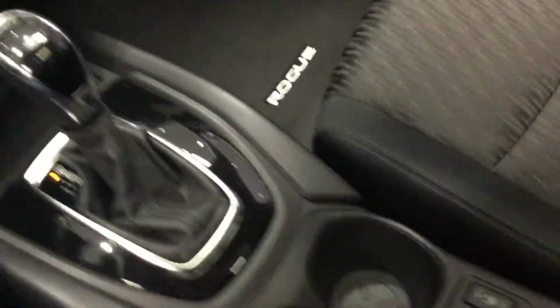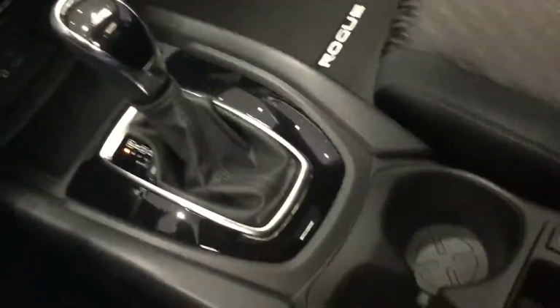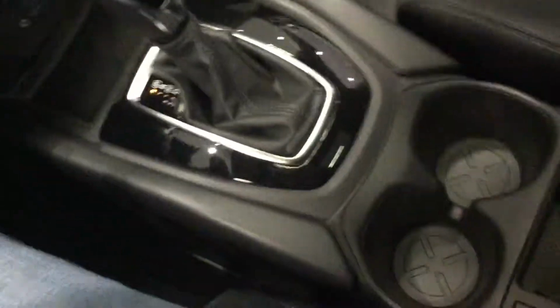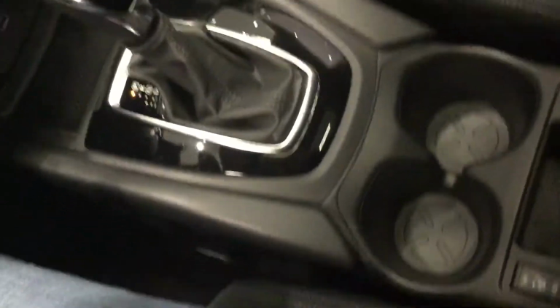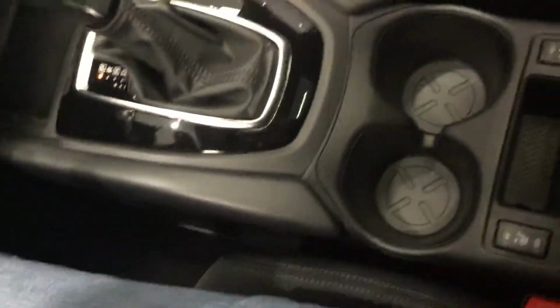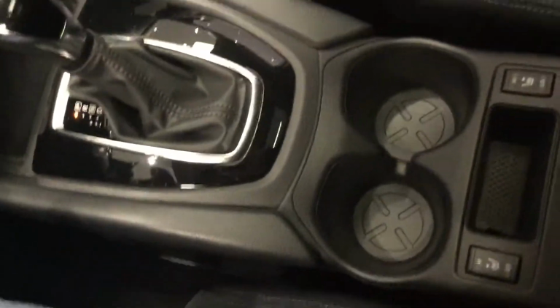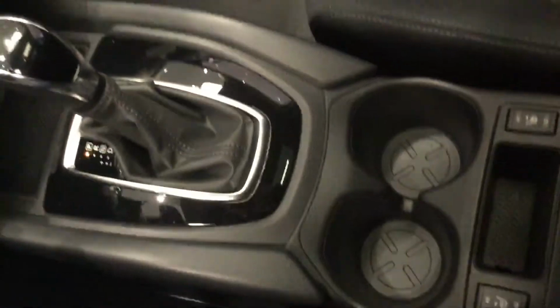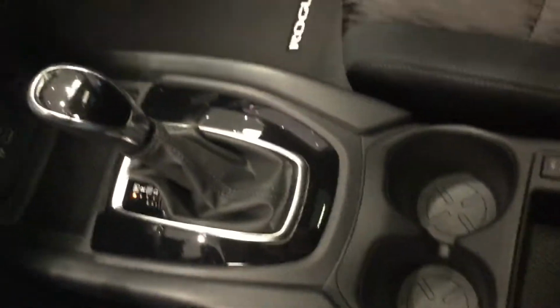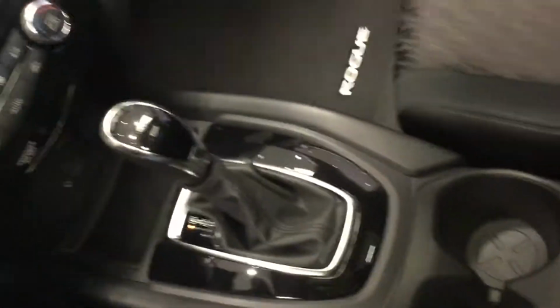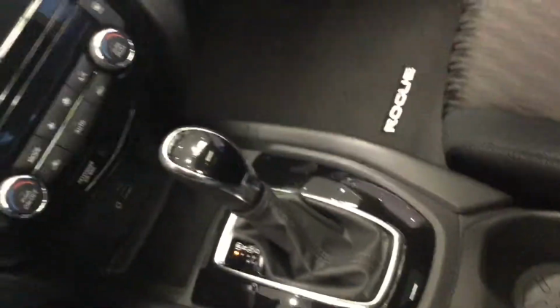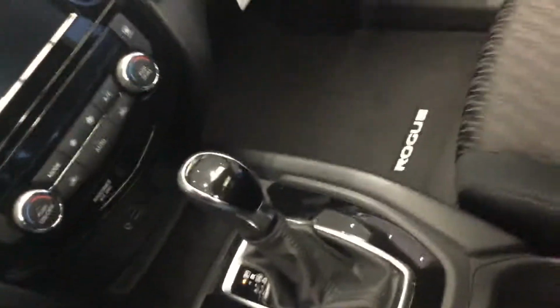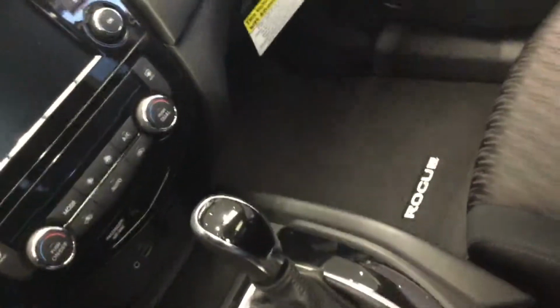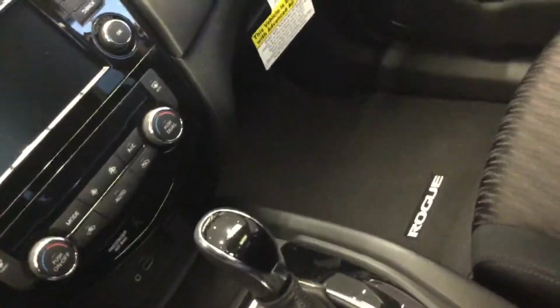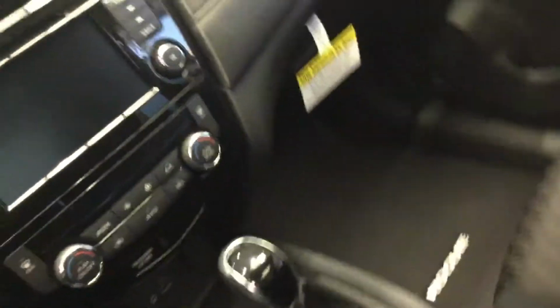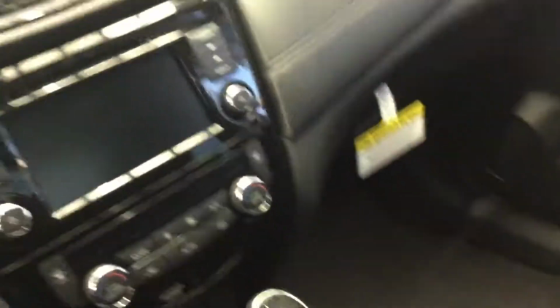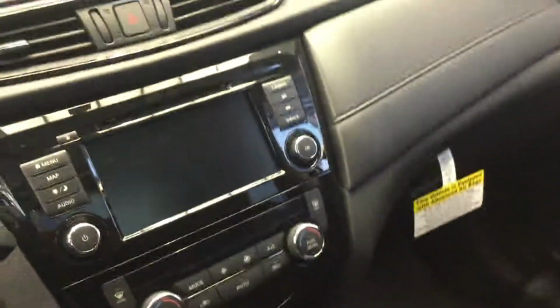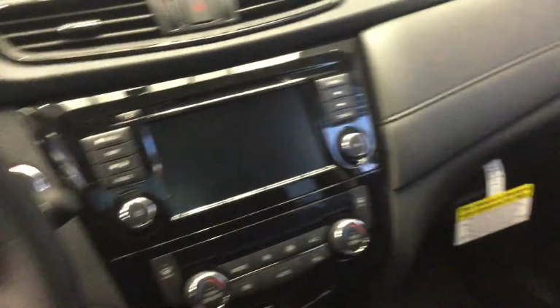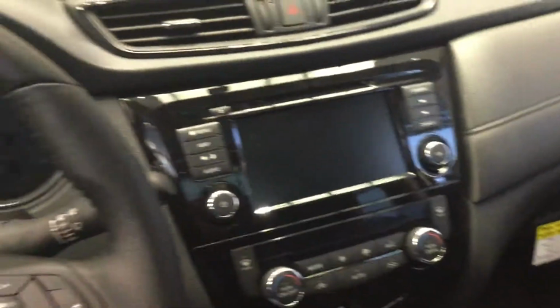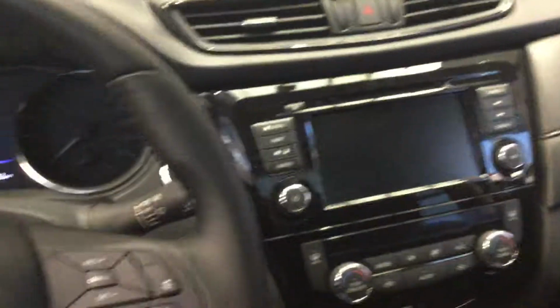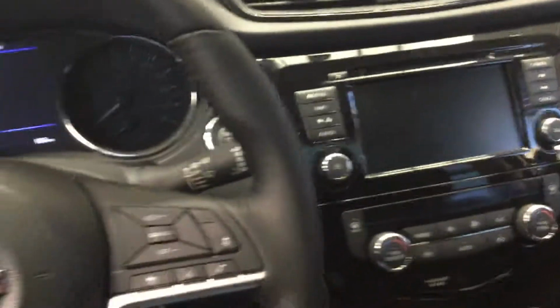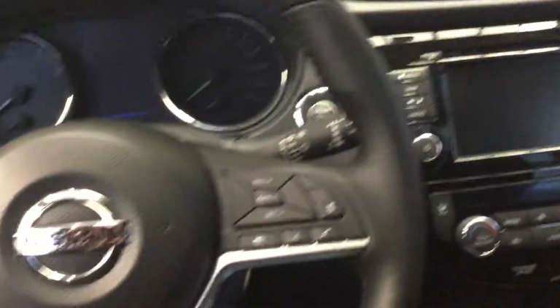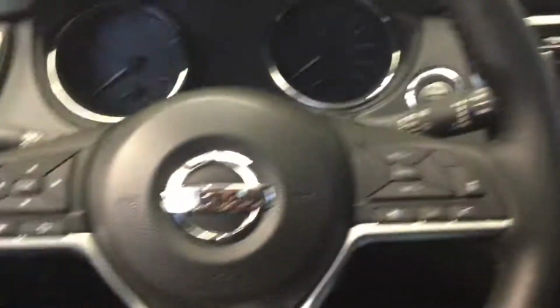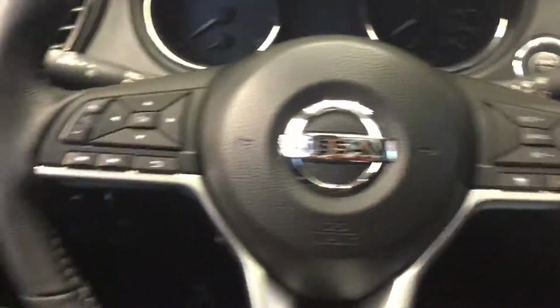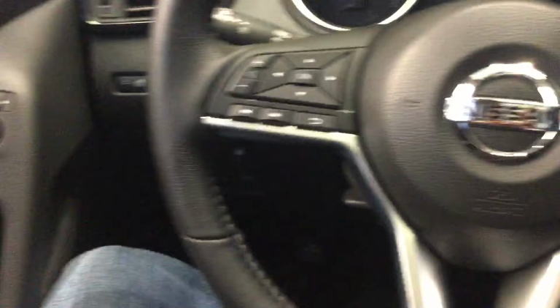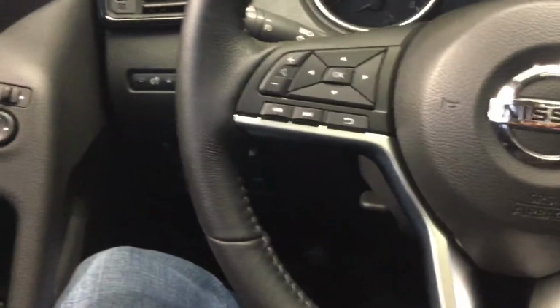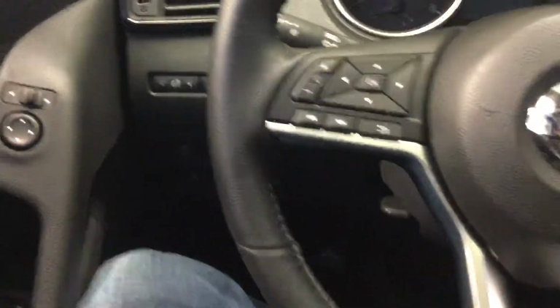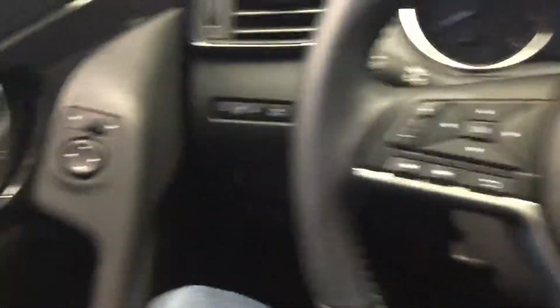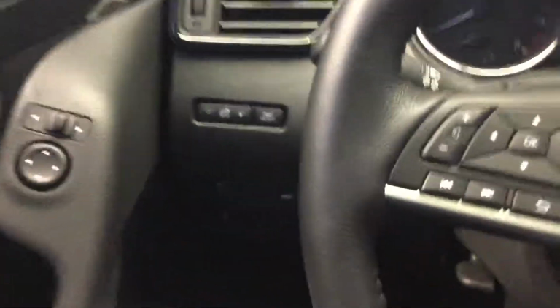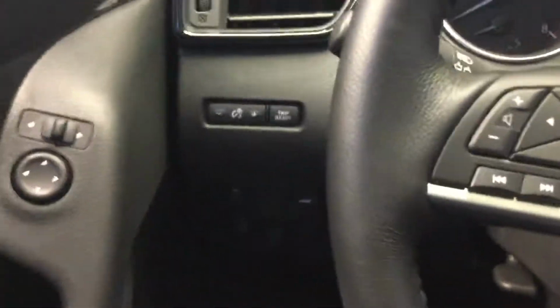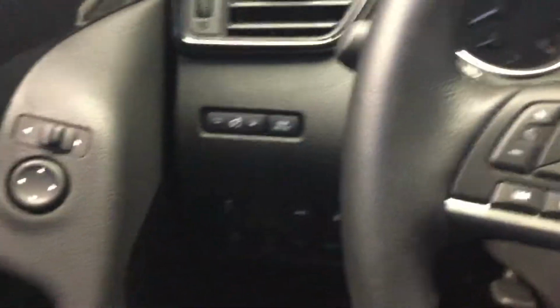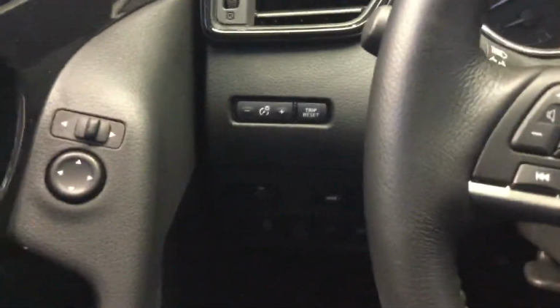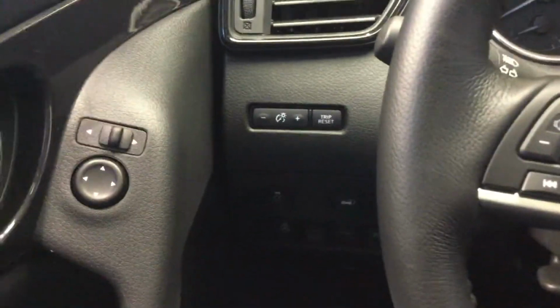You see the center console — you do have the heated seats and dual climate control, but it also comes with things like your heated steering wheel.